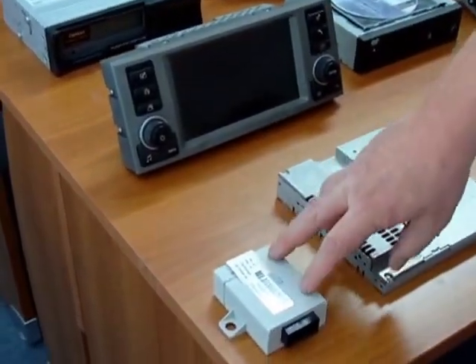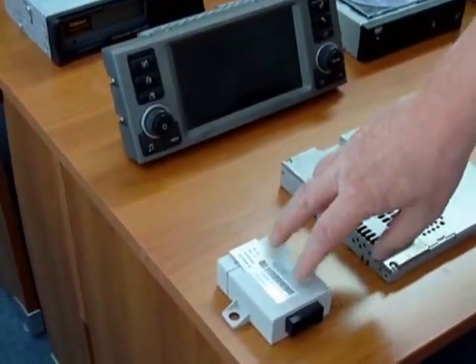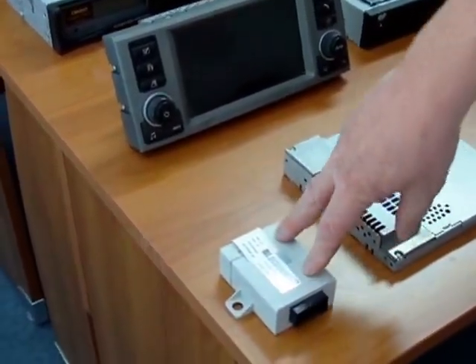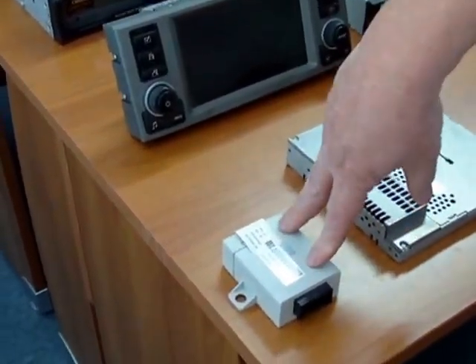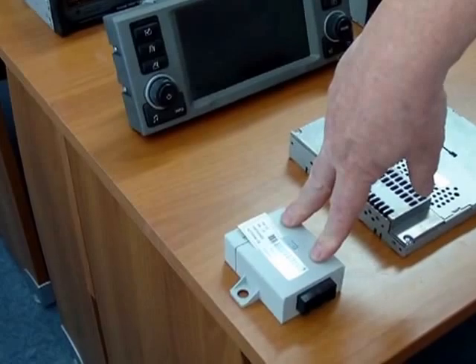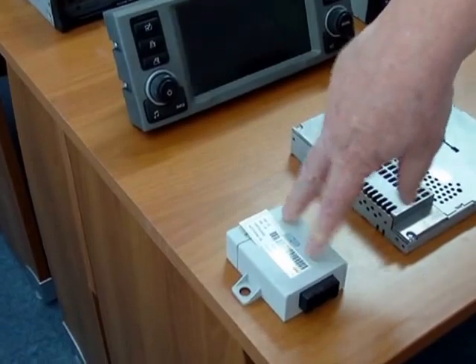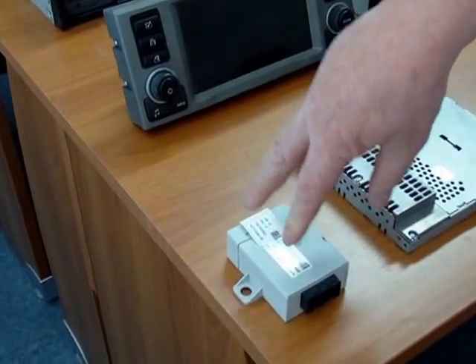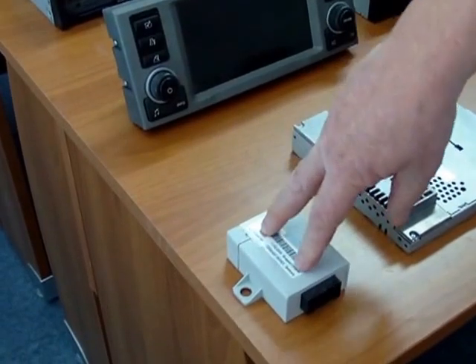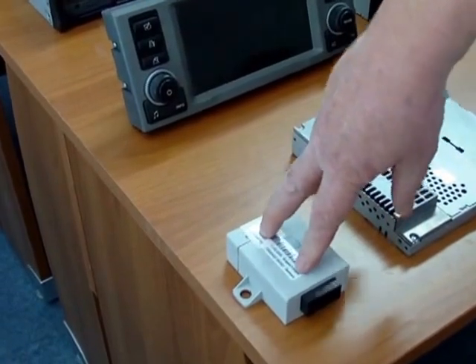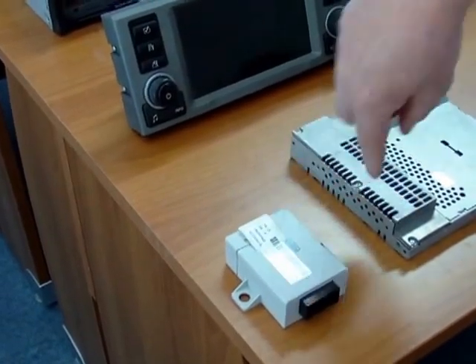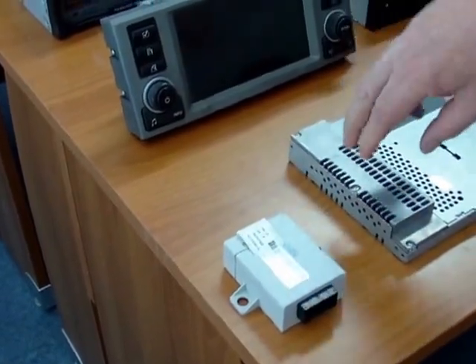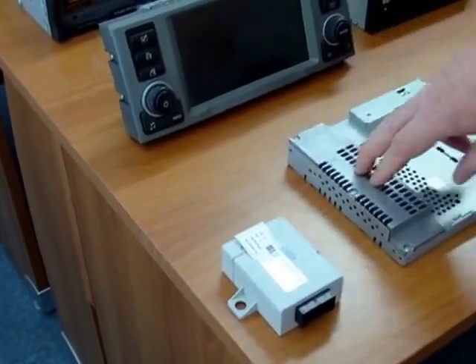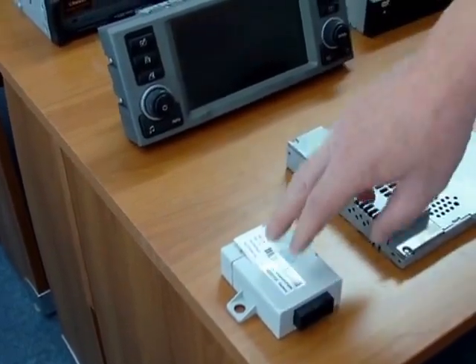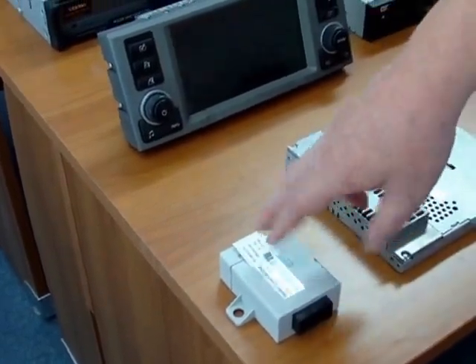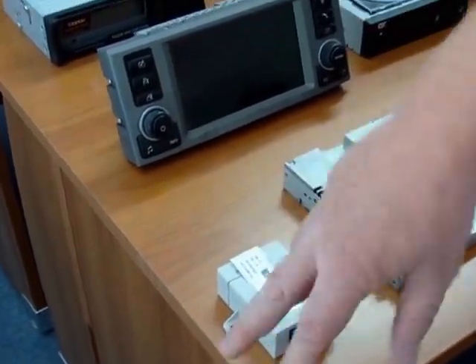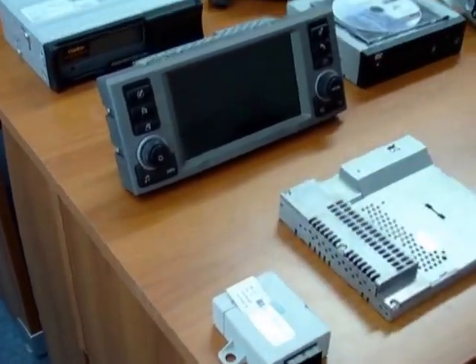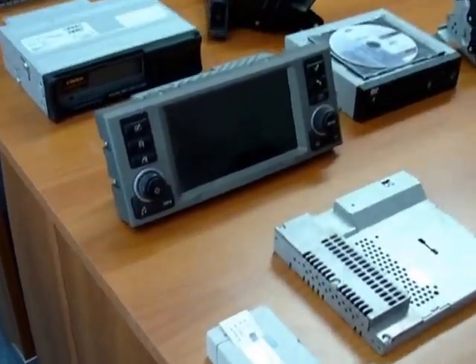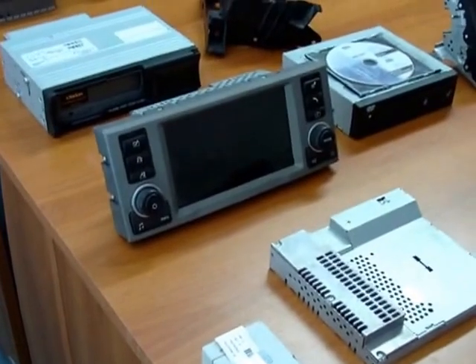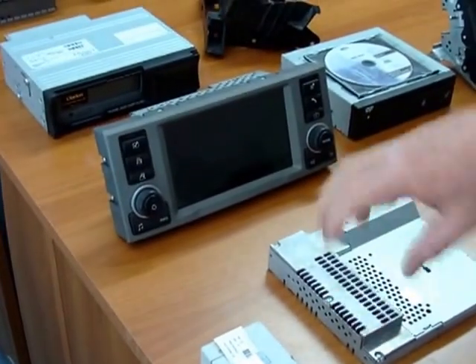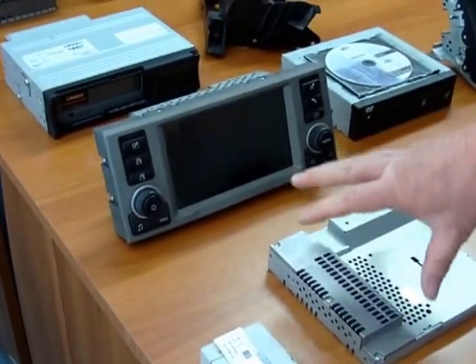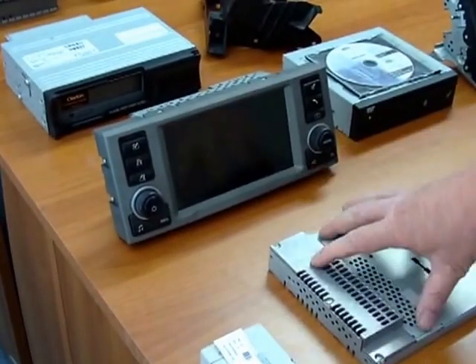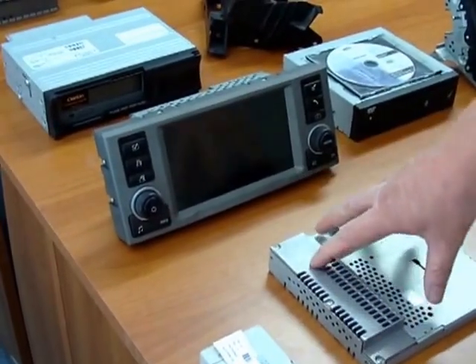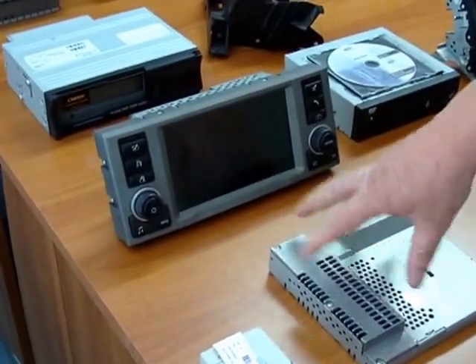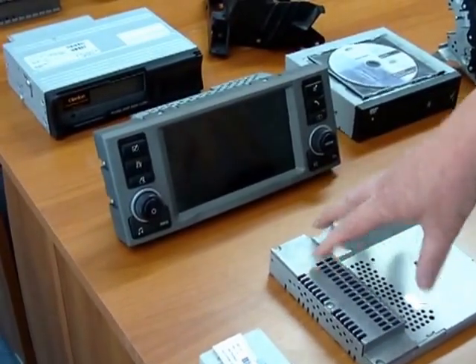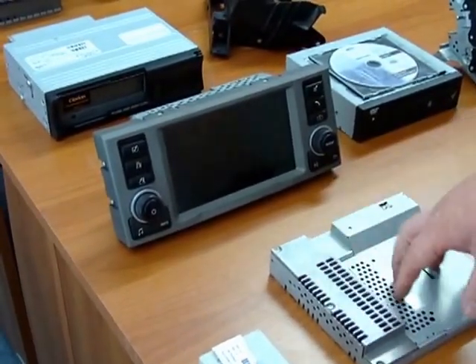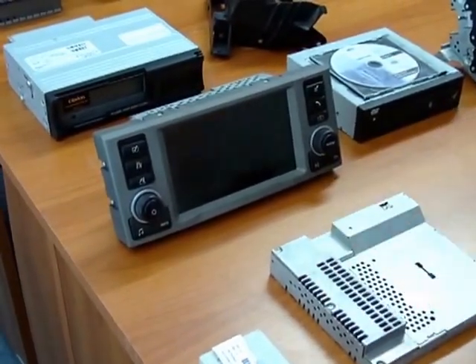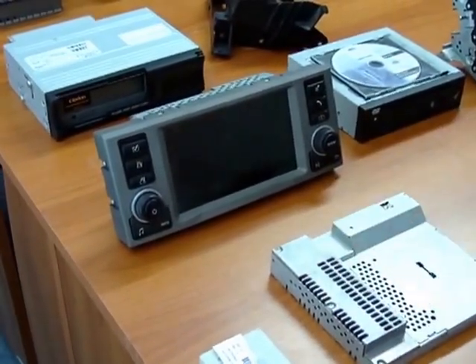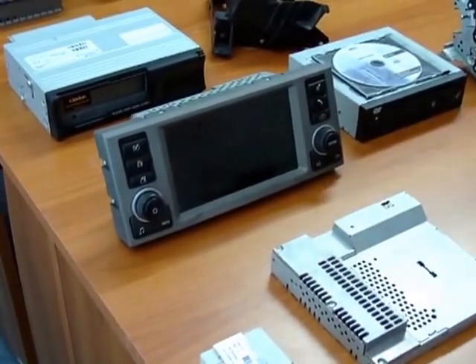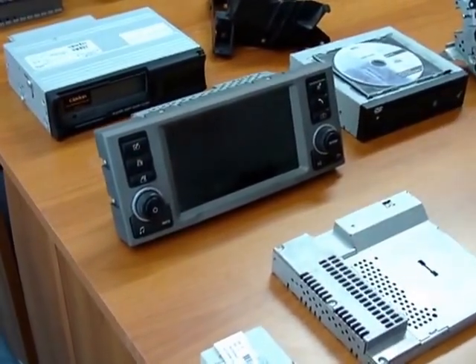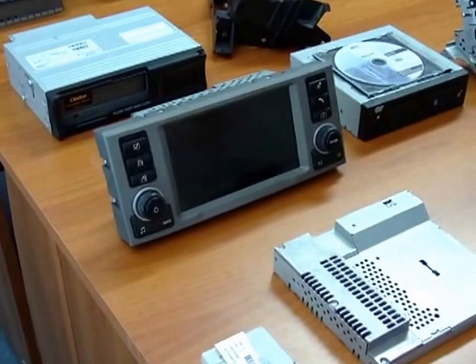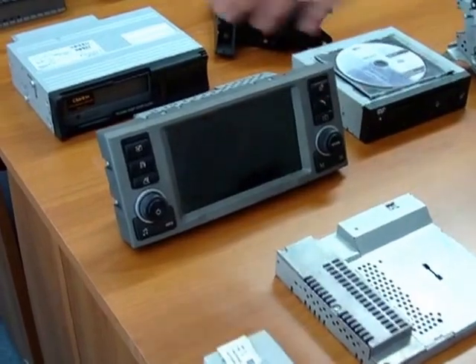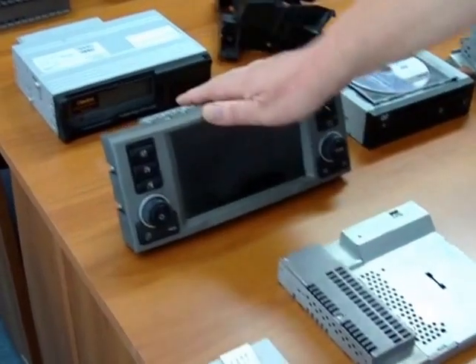This little unit was only fitted in 2005 and actually formed a gateway between the integrated head unit and the remainder of the BMW electronics. After that they just have the integrated head unit which communicates directly with all the CAN bus electronics.